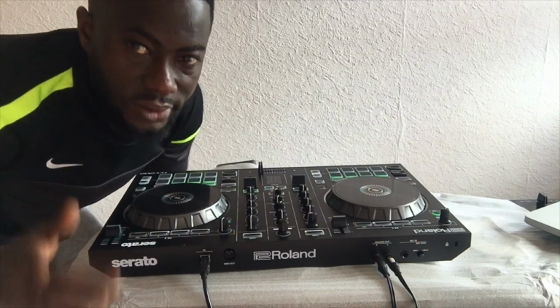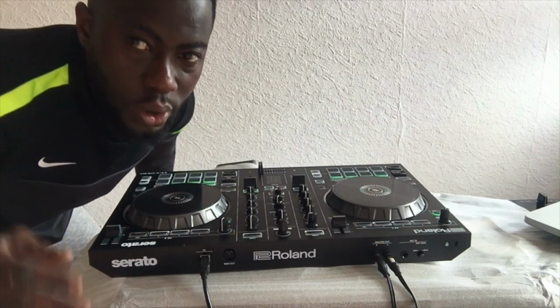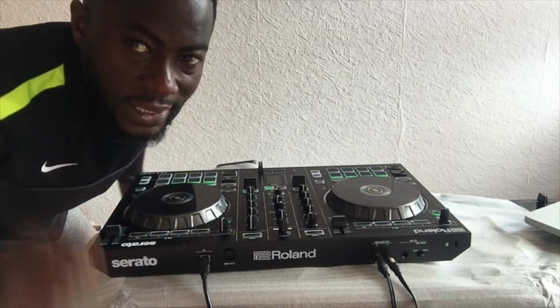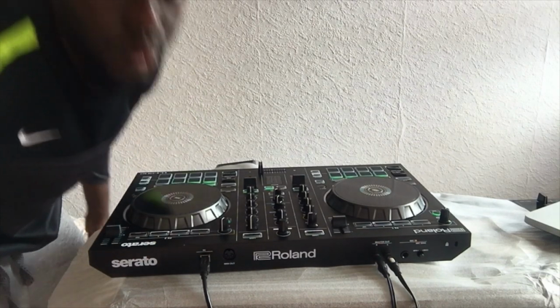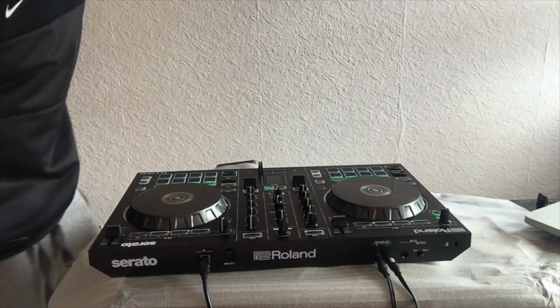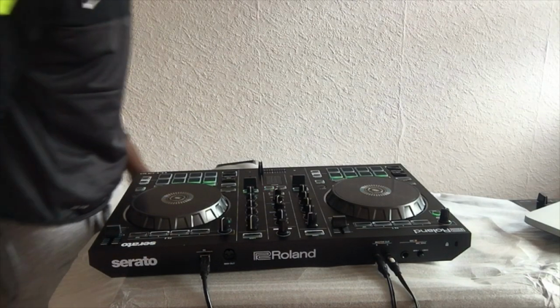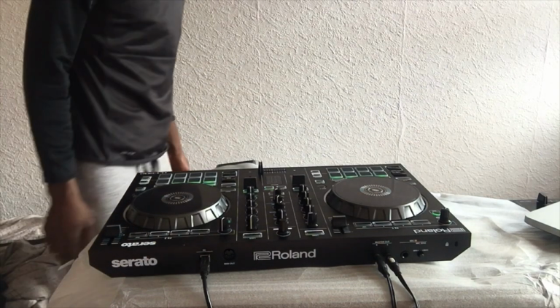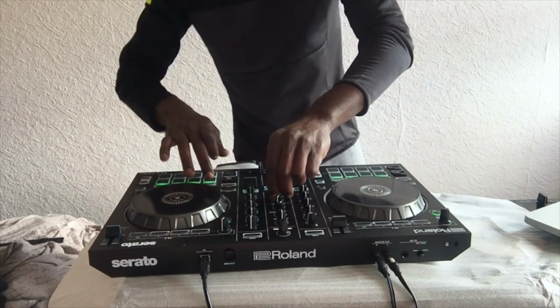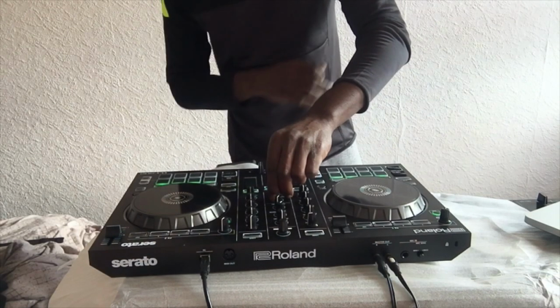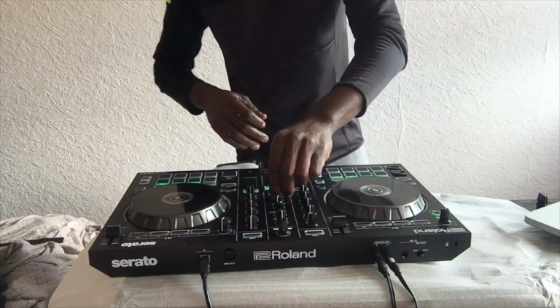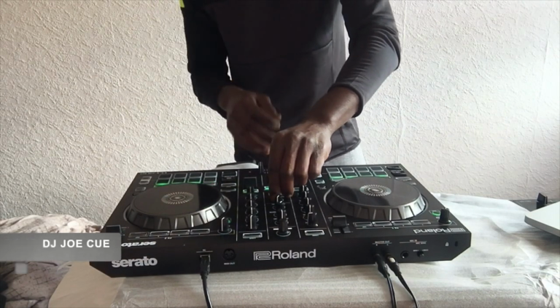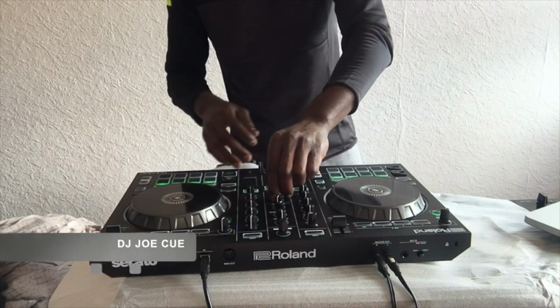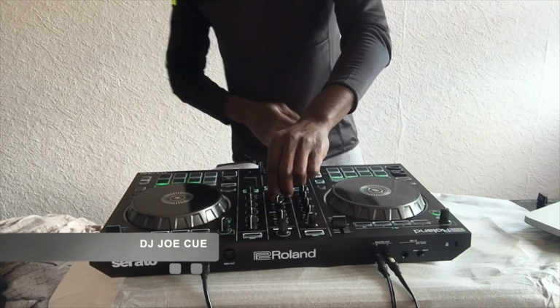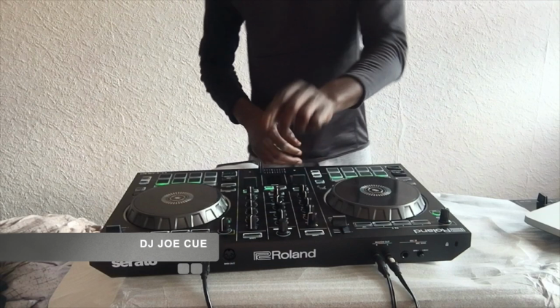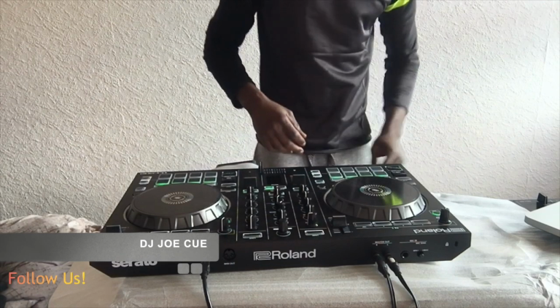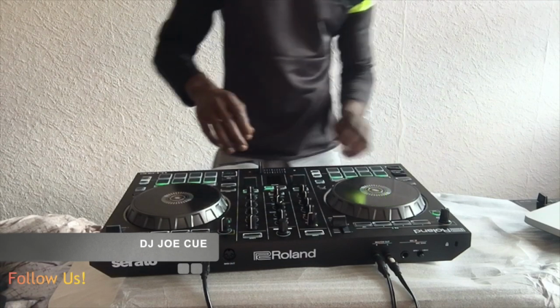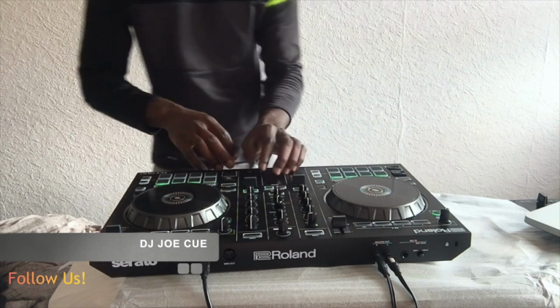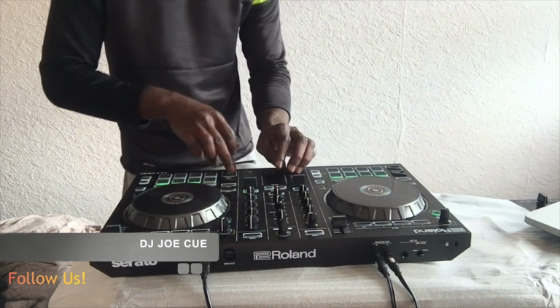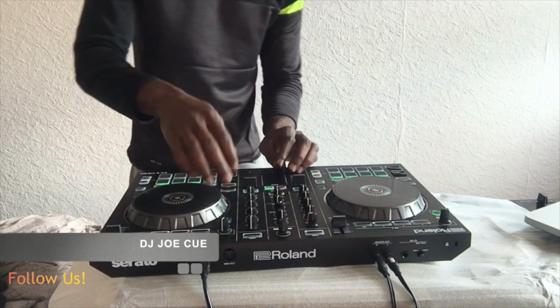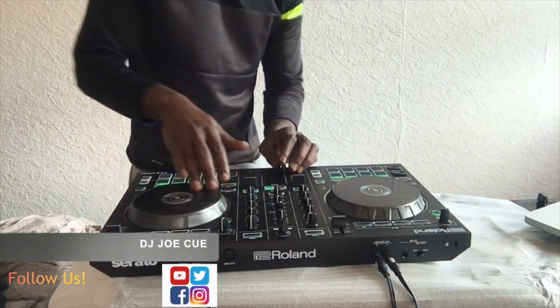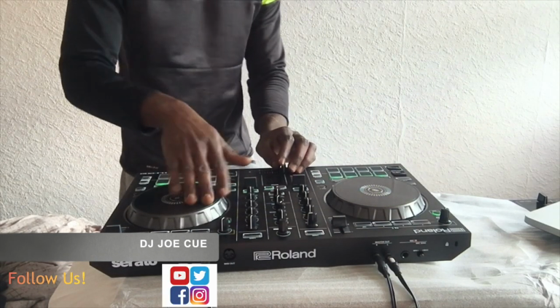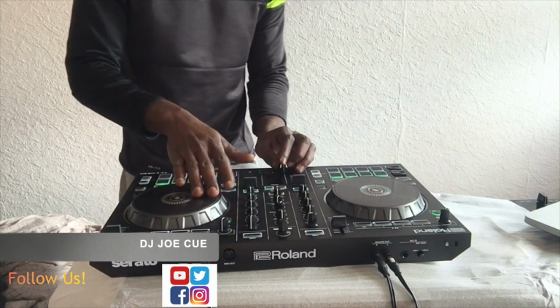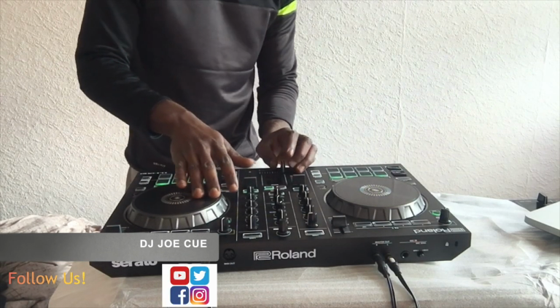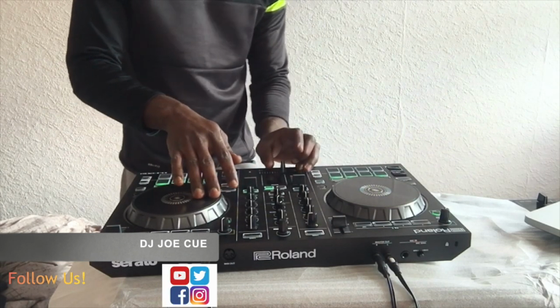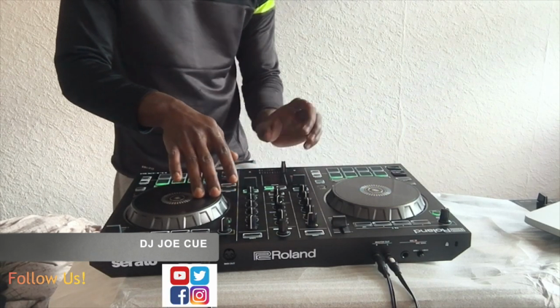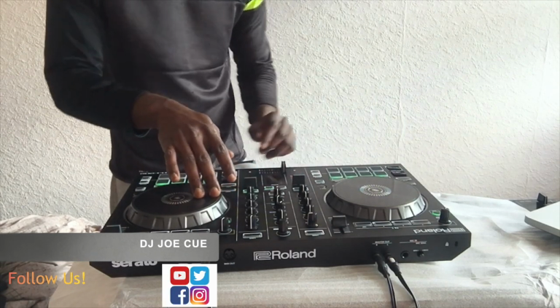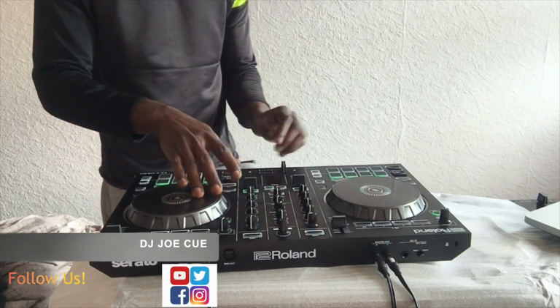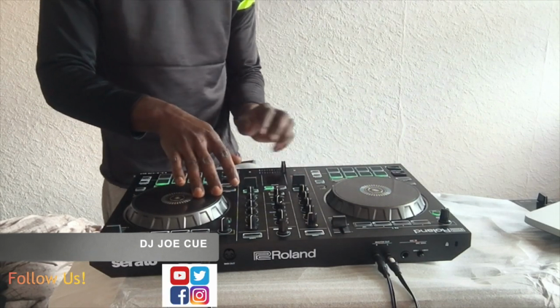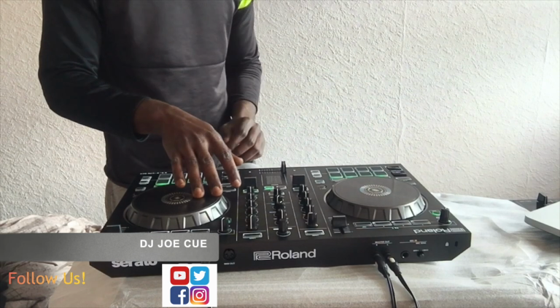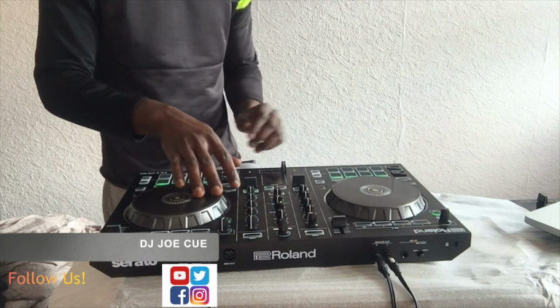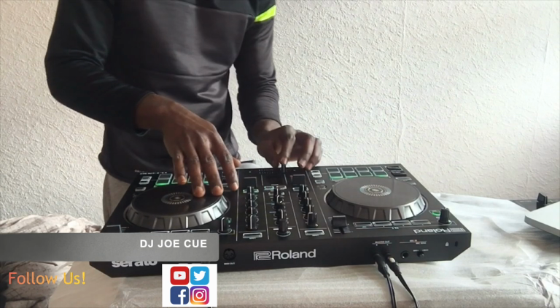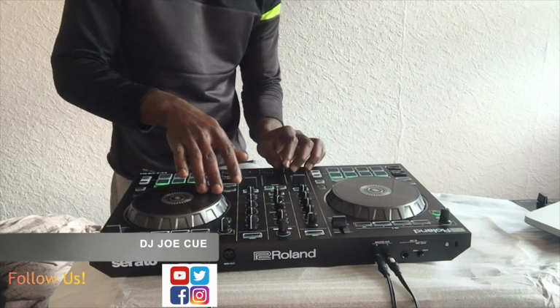You are now rocking with DJ Jokeyuu — do the mix! Make some noise! Let's go!